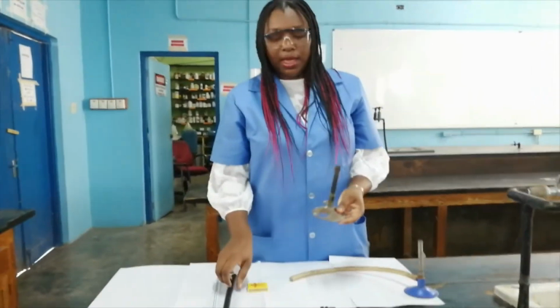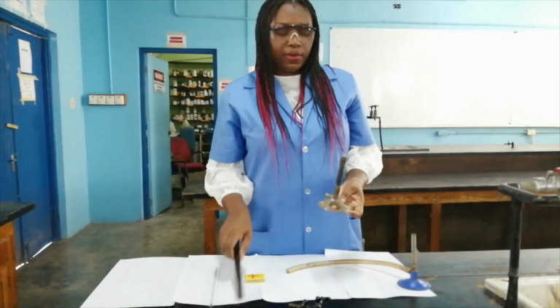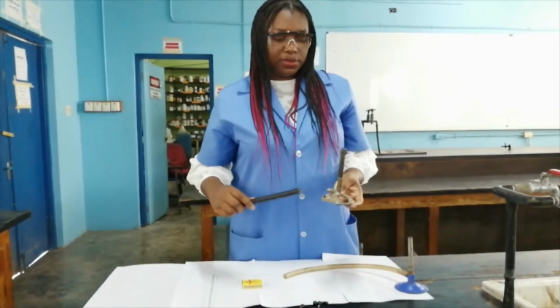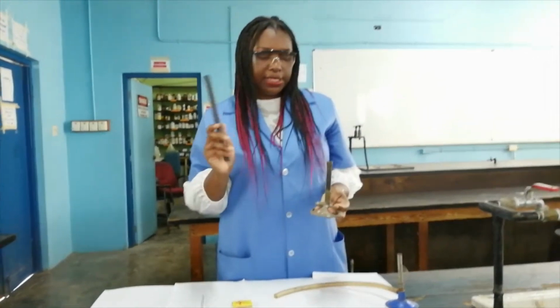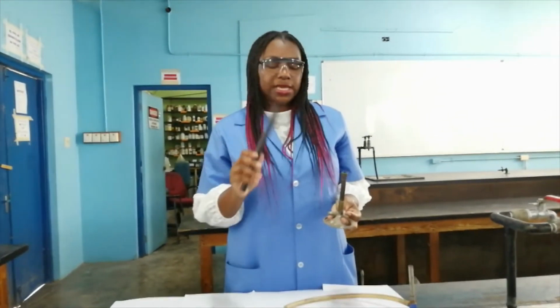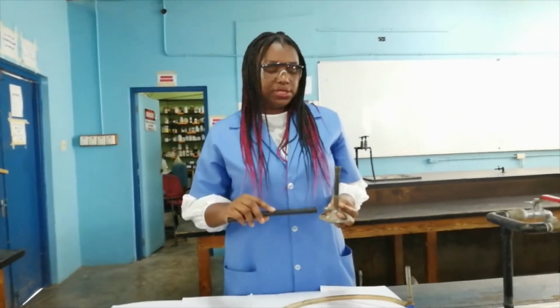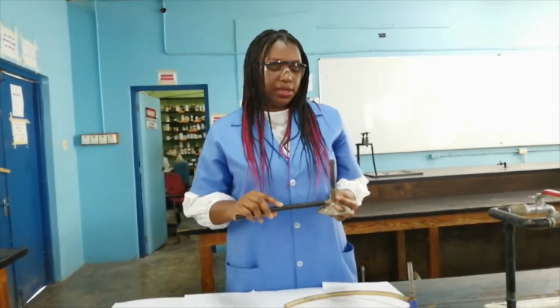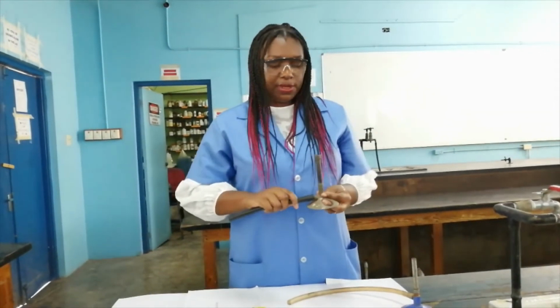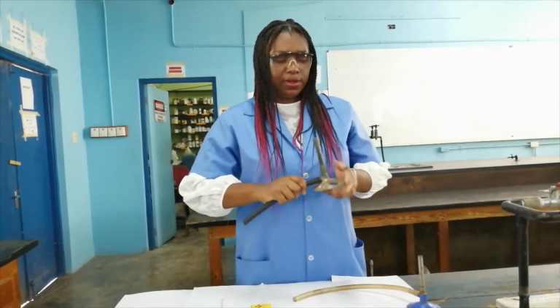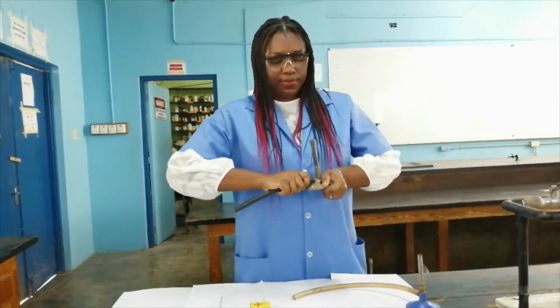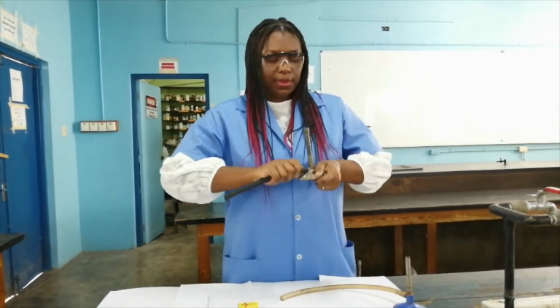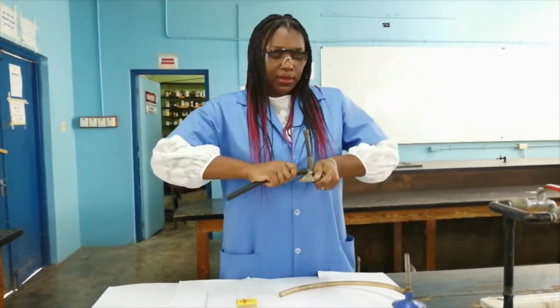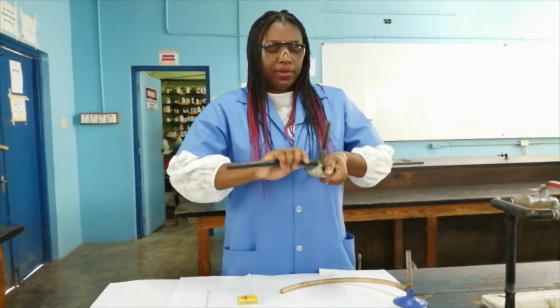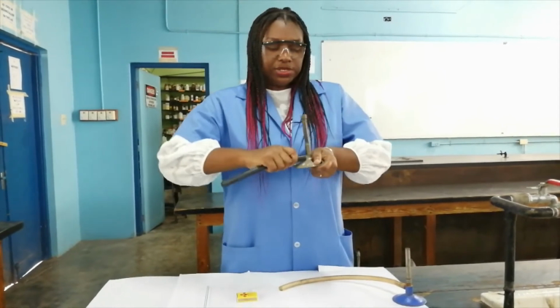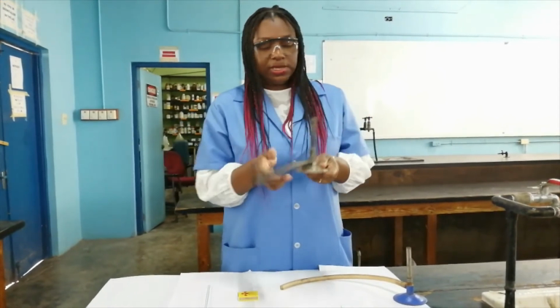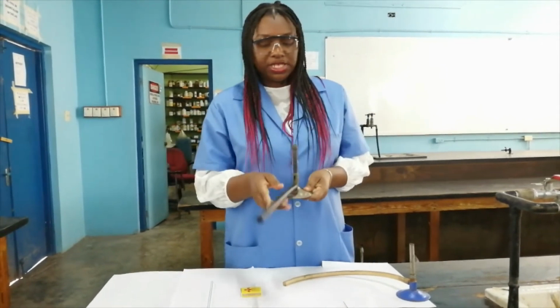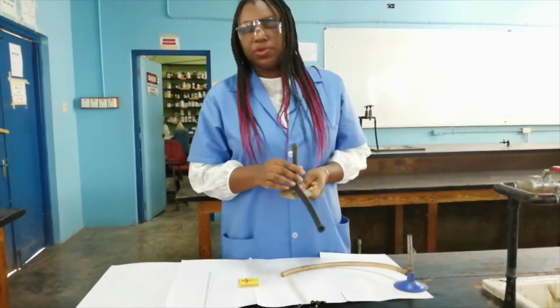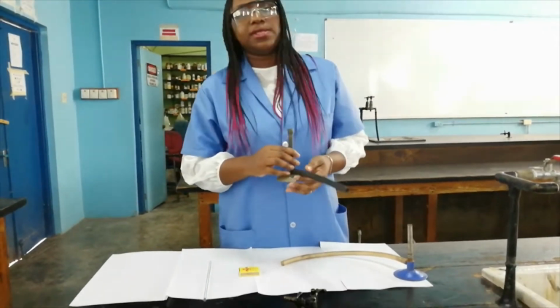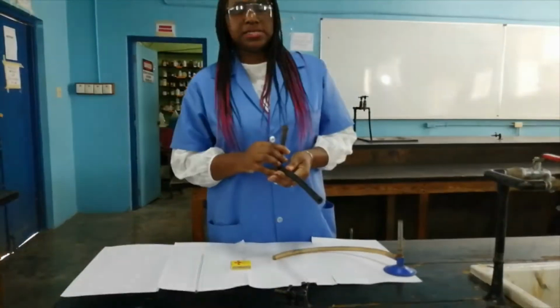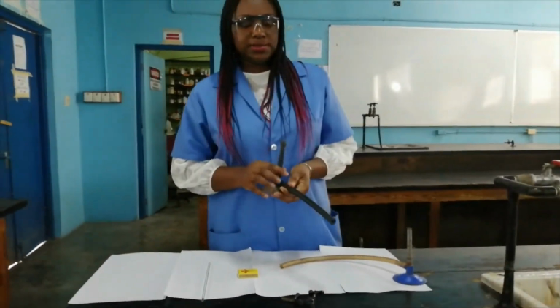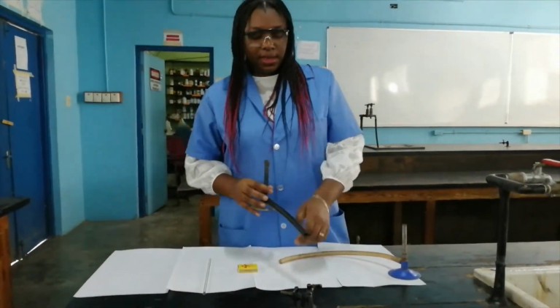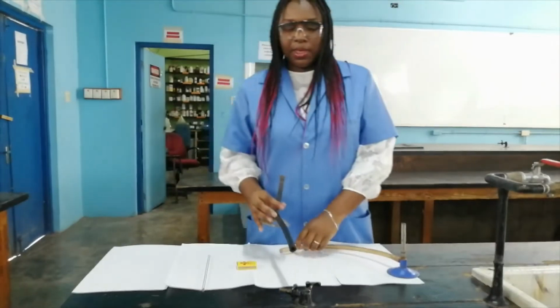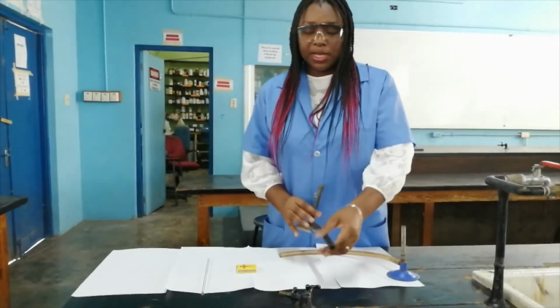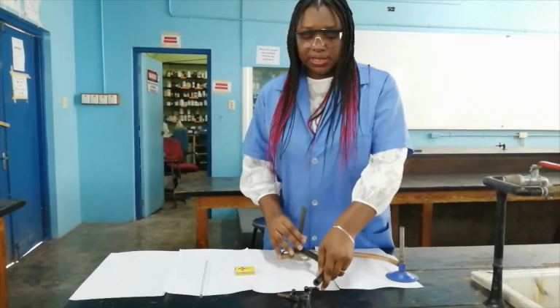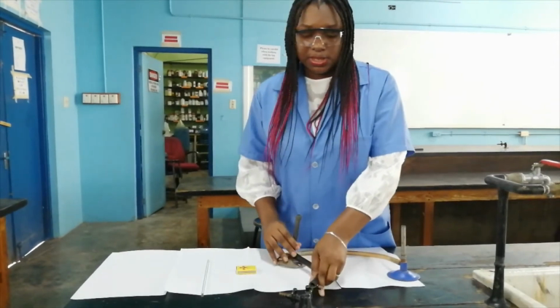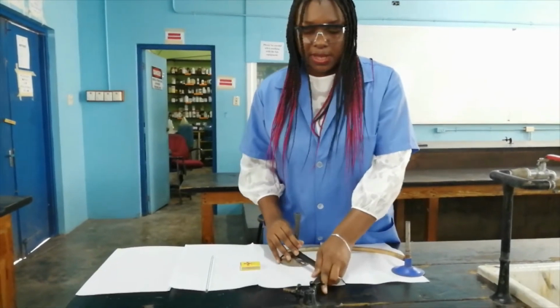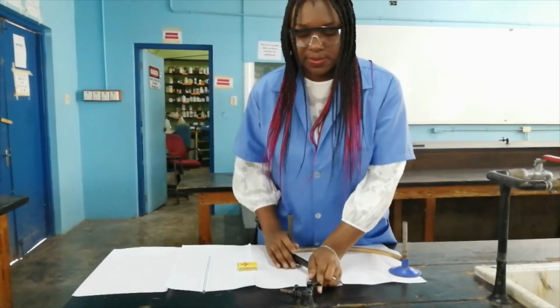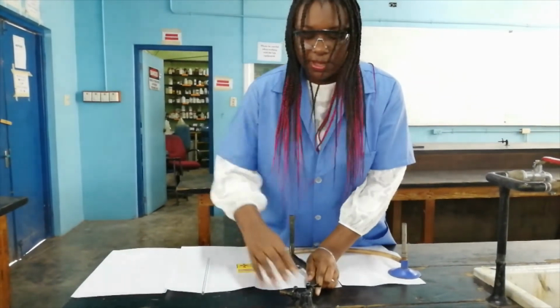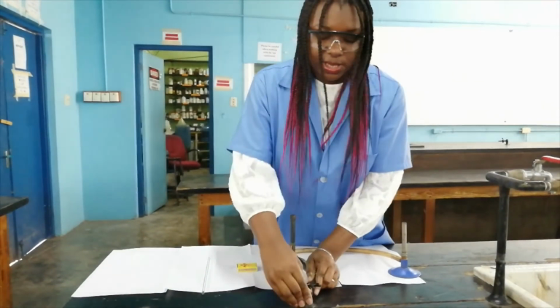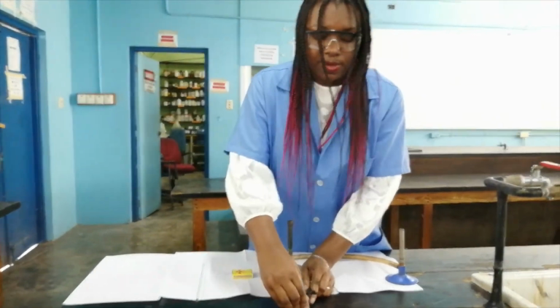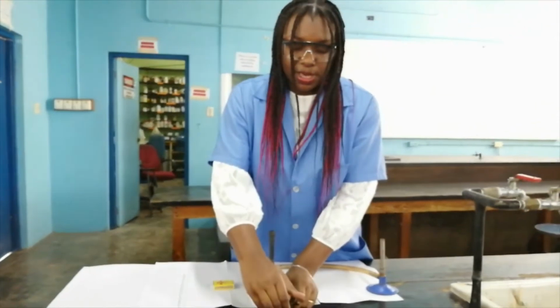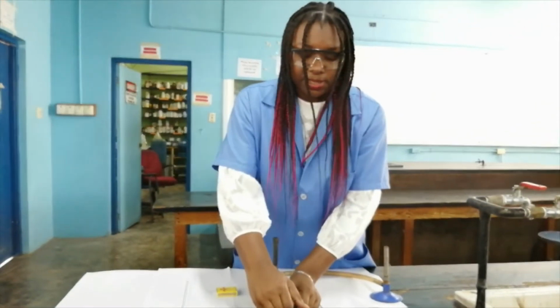I am now going to attach the gas hose securely to the Bunsen burner. We have to ensure that it is securely attached because we do not want any gas leaks. I am now going to connect it to the outlet, so again we securely attach it.